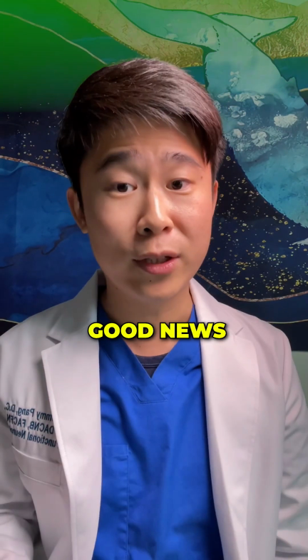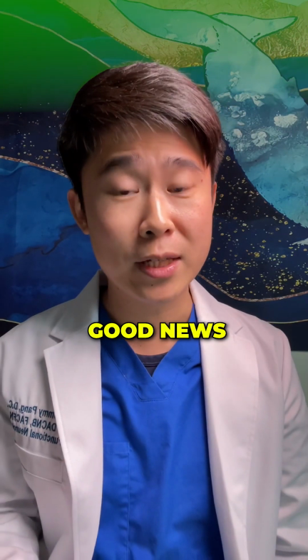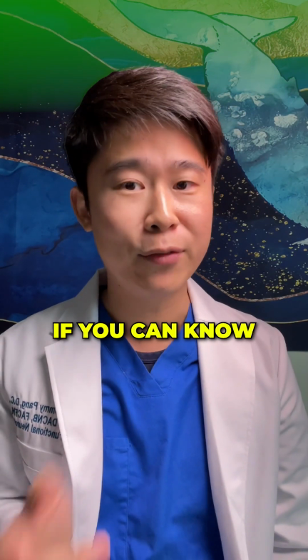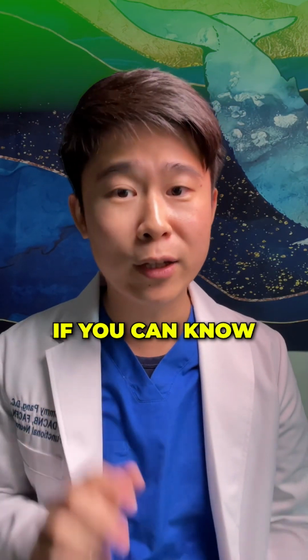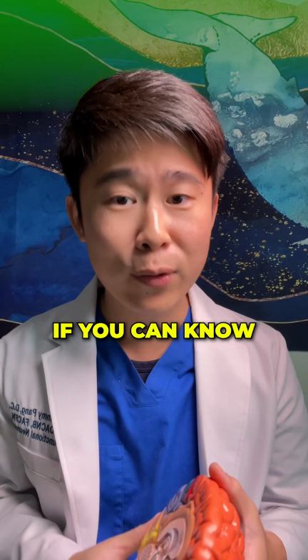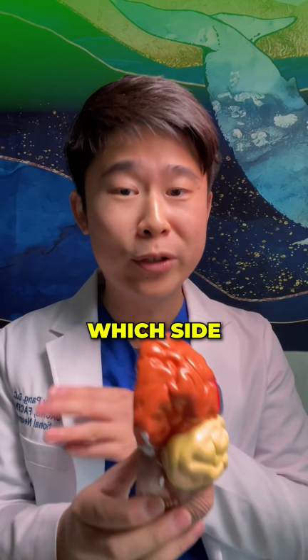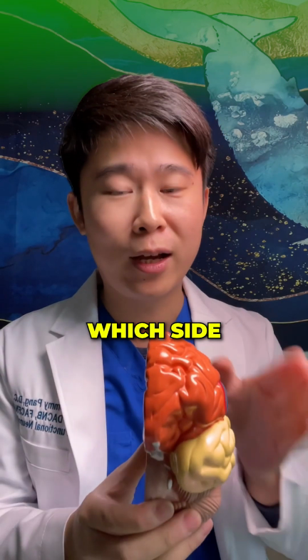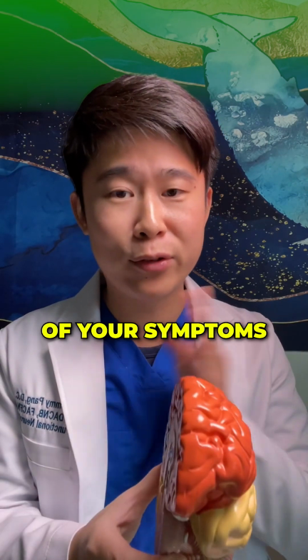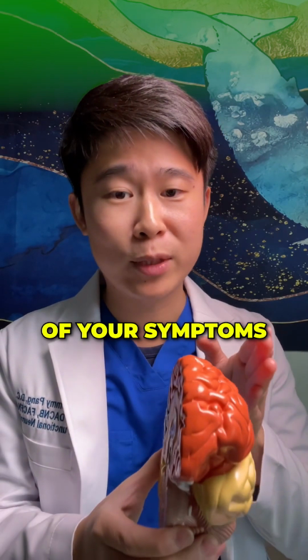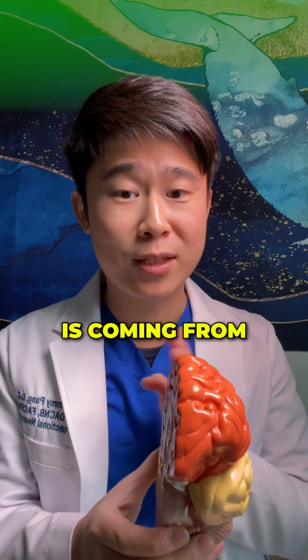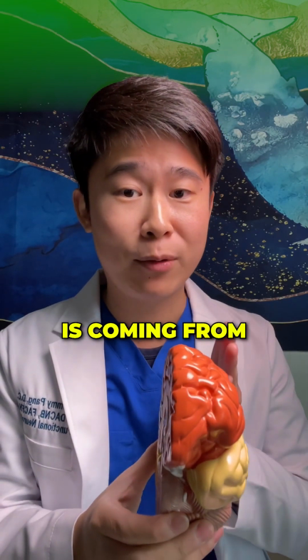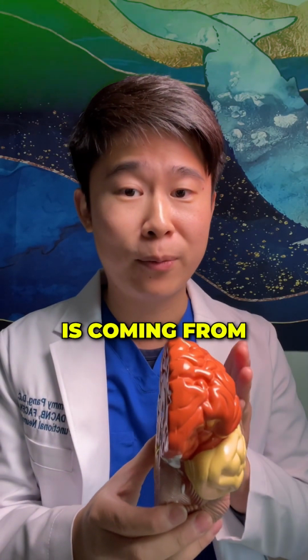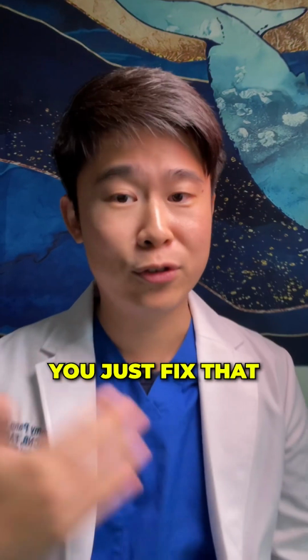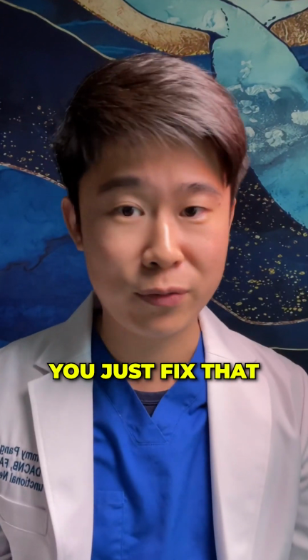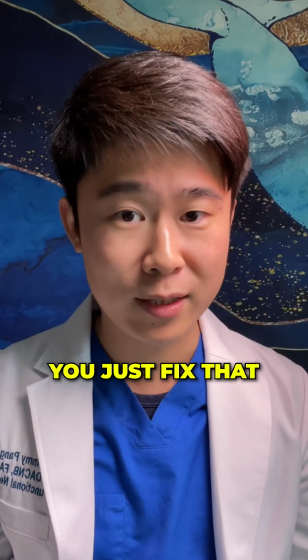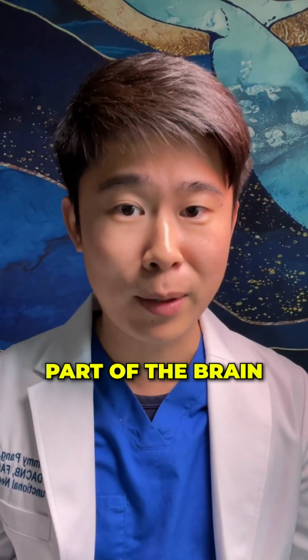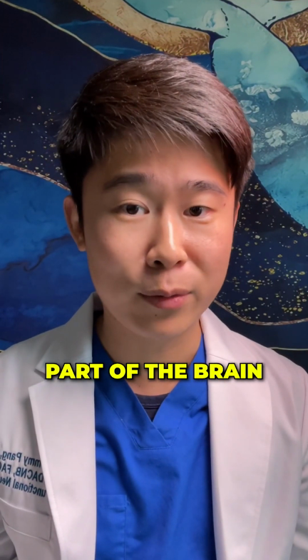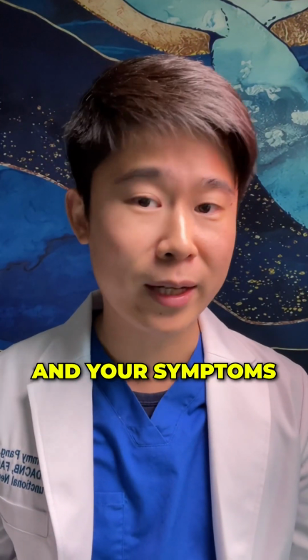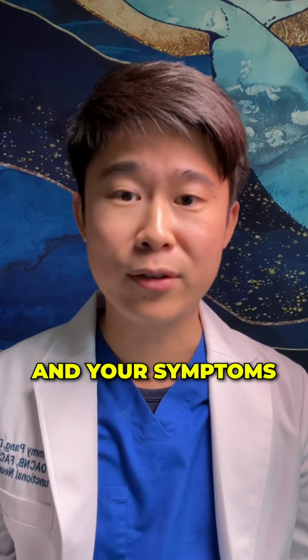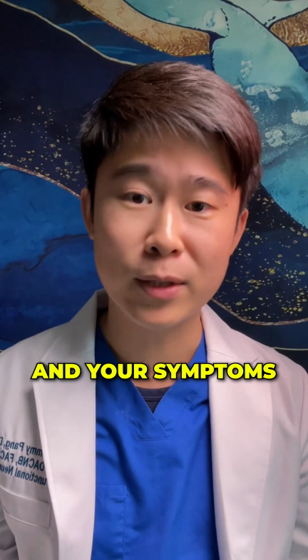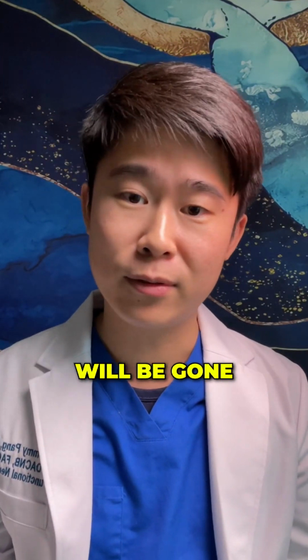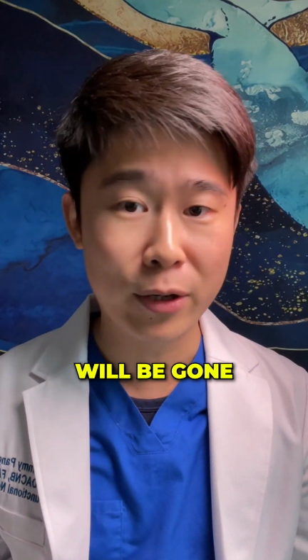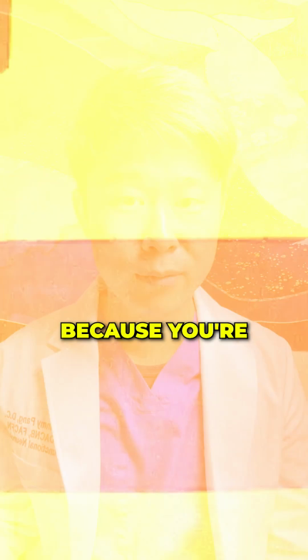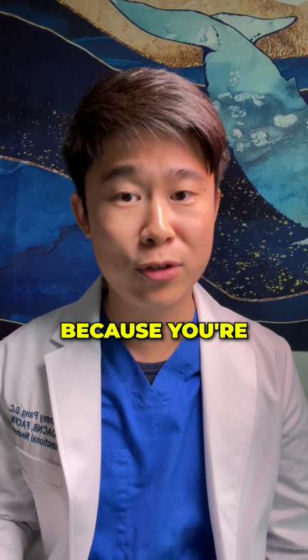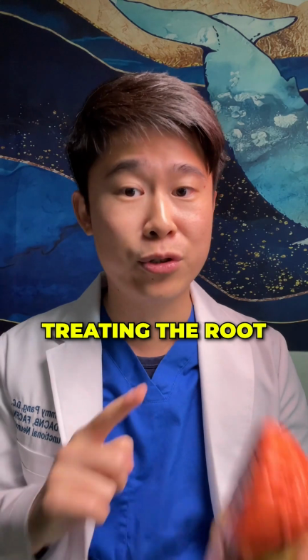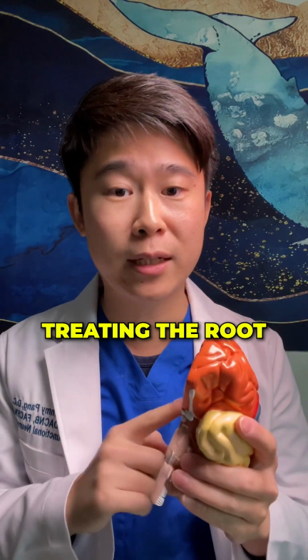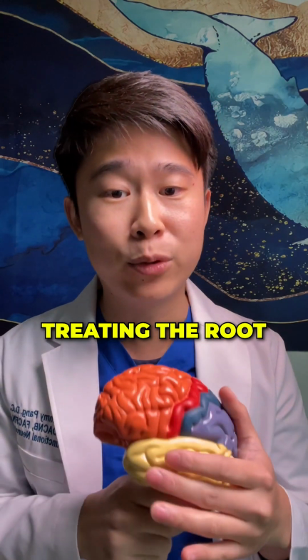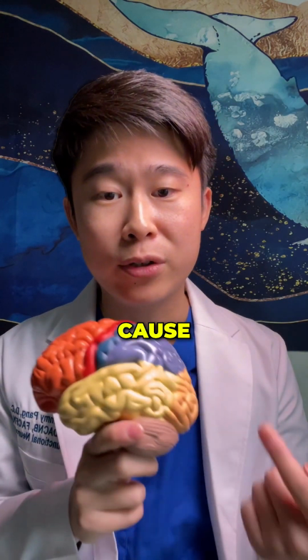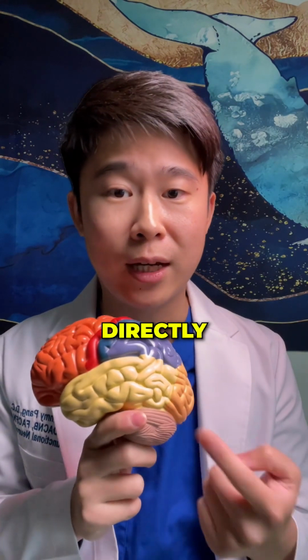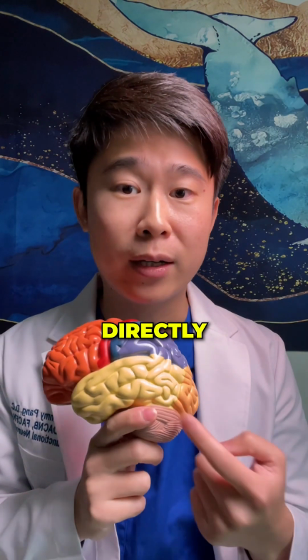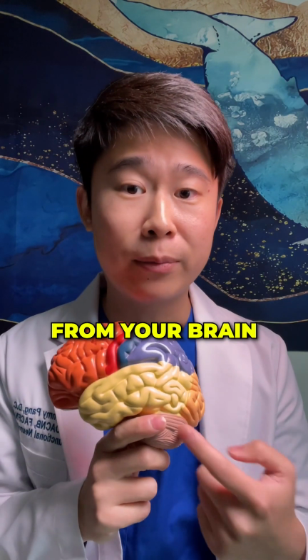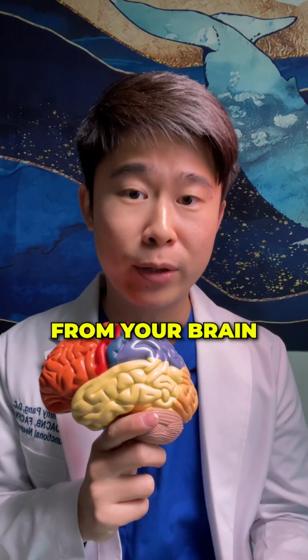The good news is, if you can know which side your symptoms are coming from, you just fix that part of the brain and your symptoms will be gone, because you're treating the root cause directly from your brain.